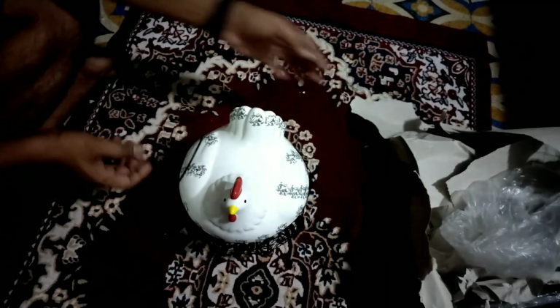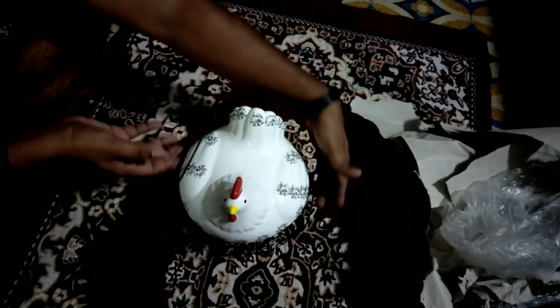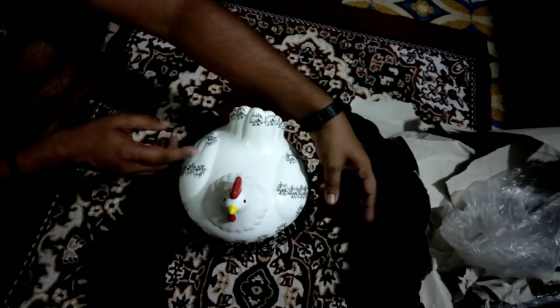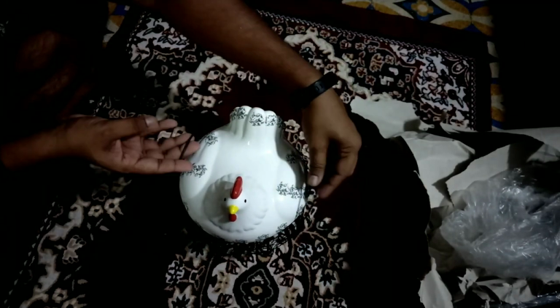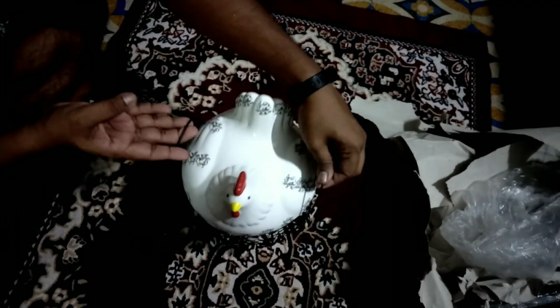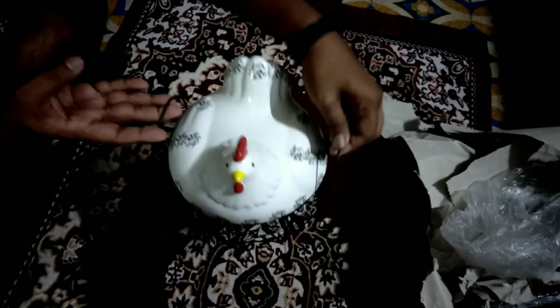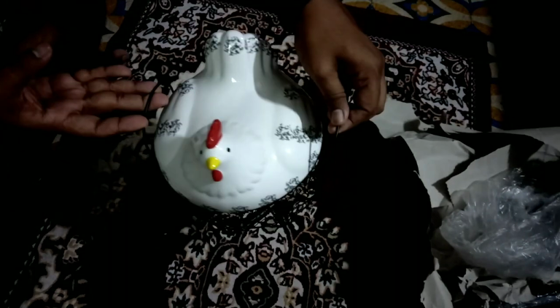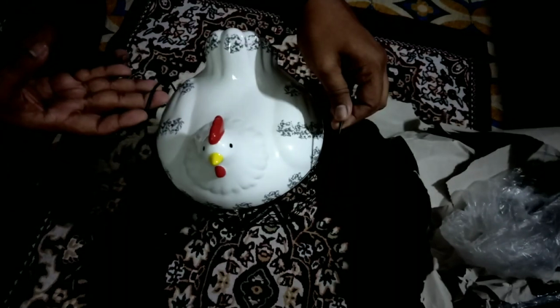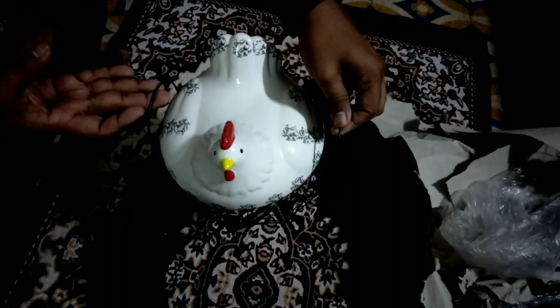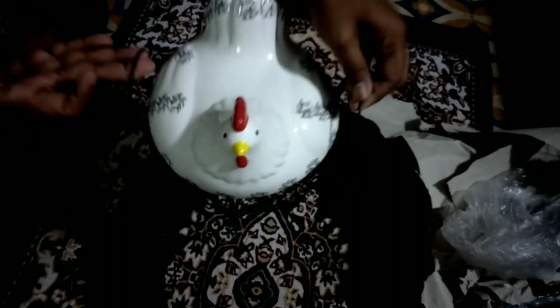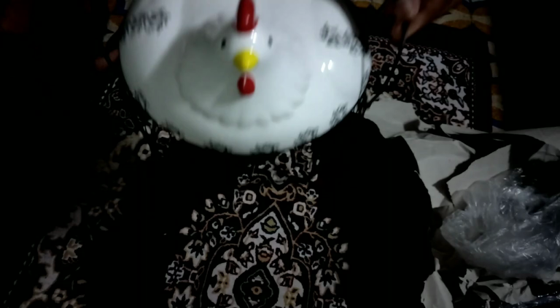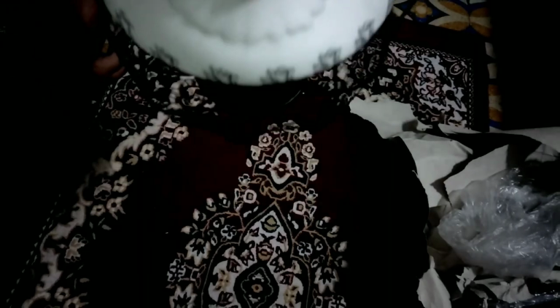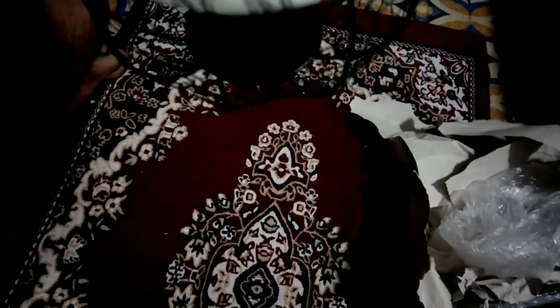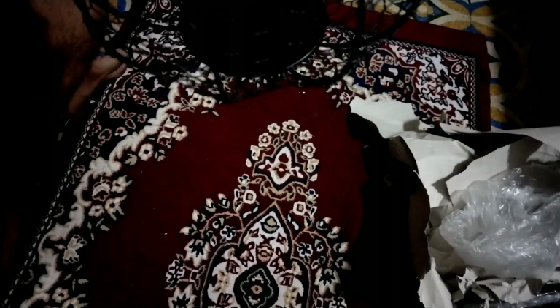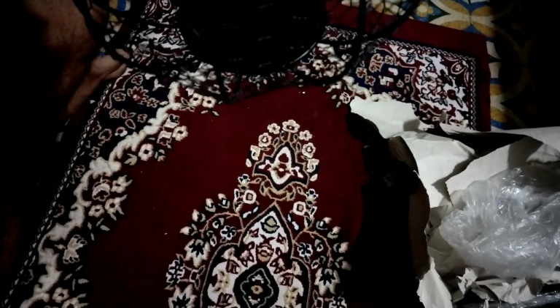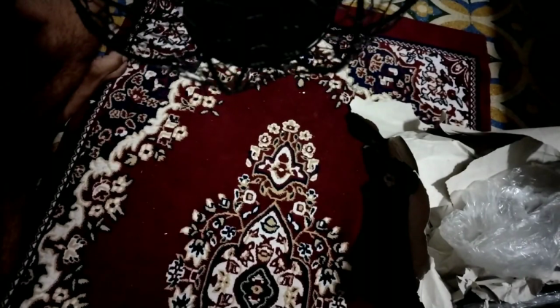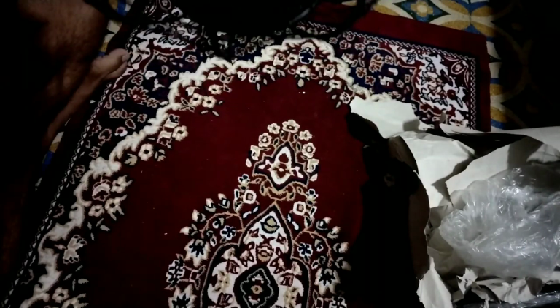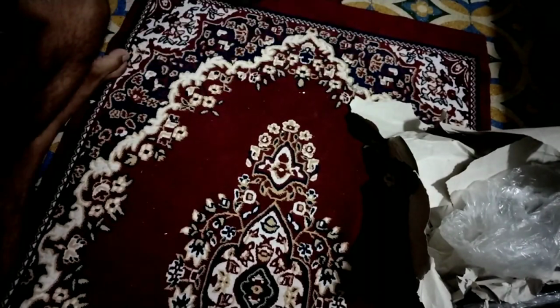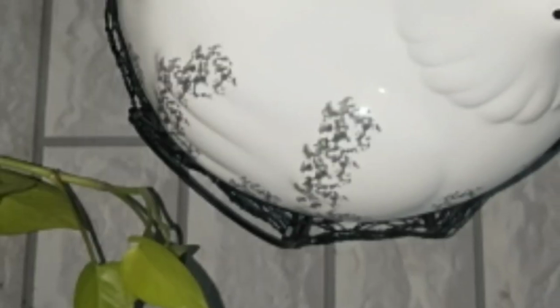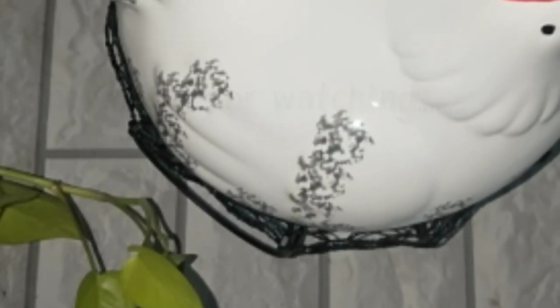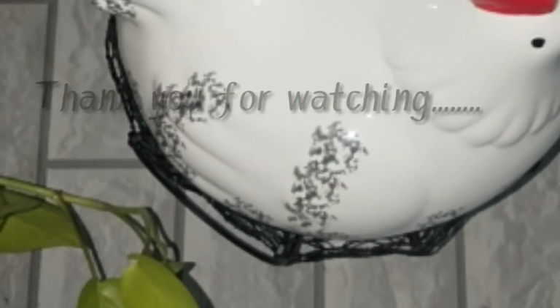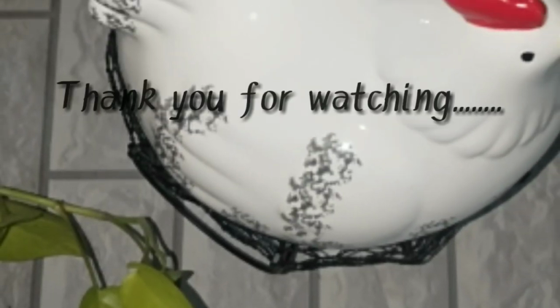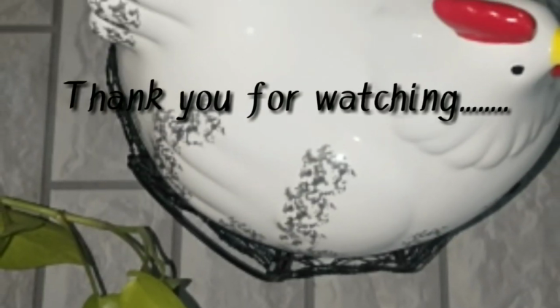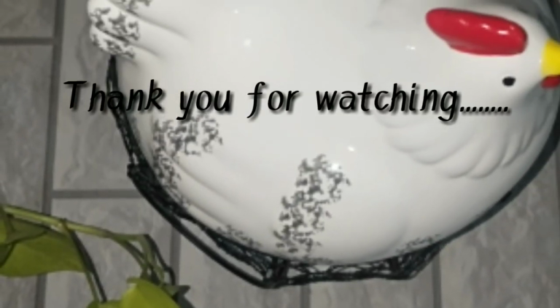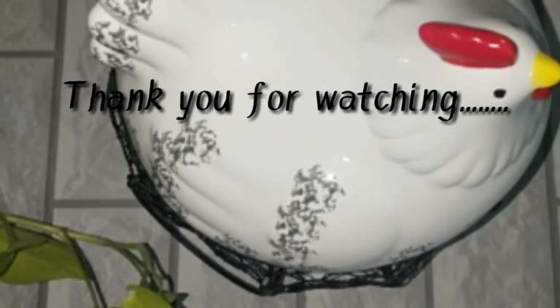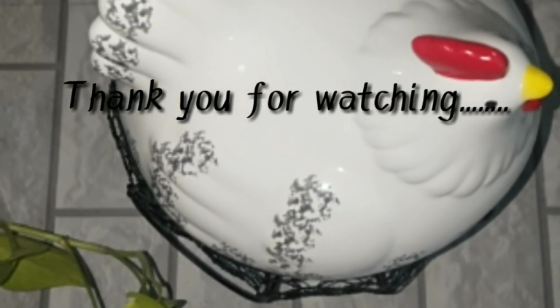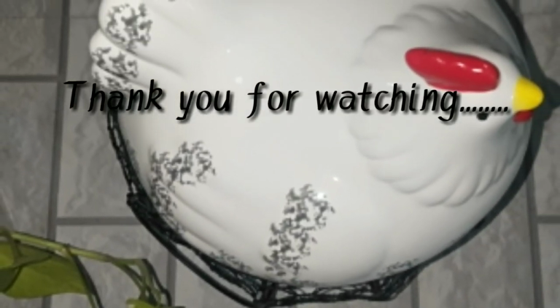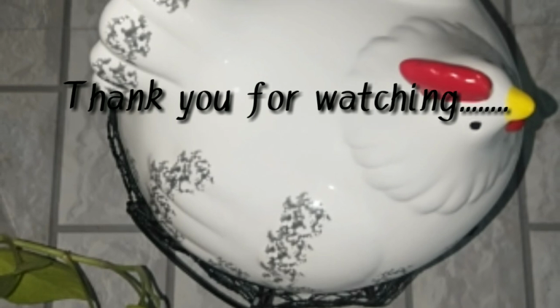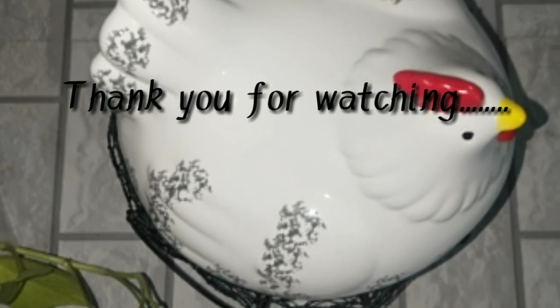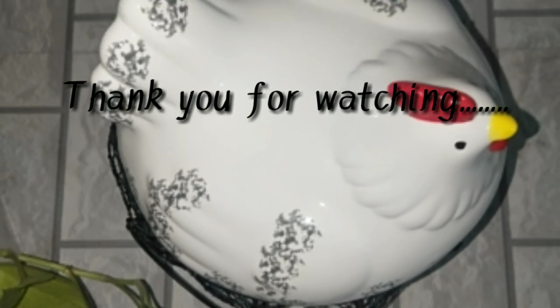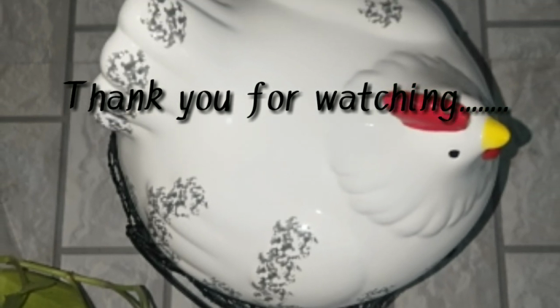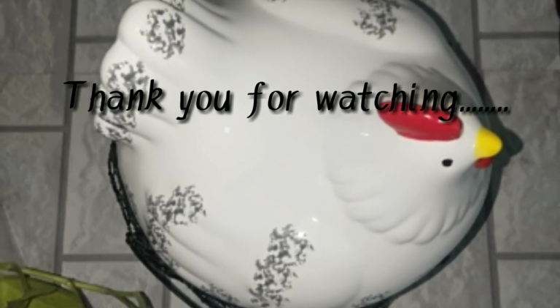Please like, share and subscribe. Thank you. See you next week. Bye-bye.